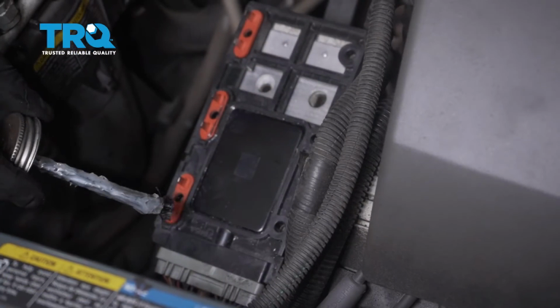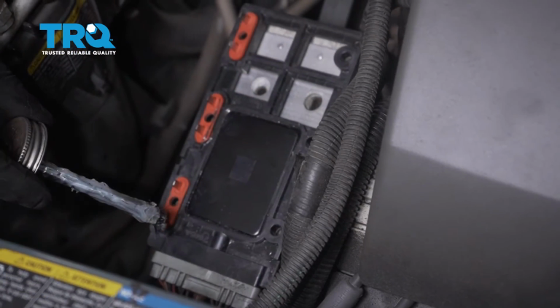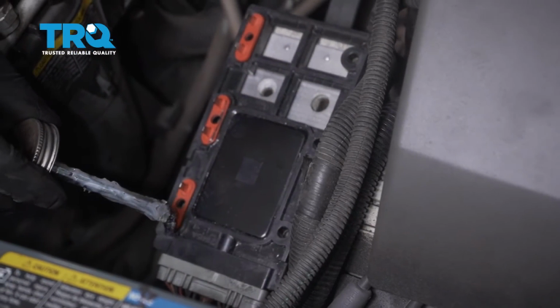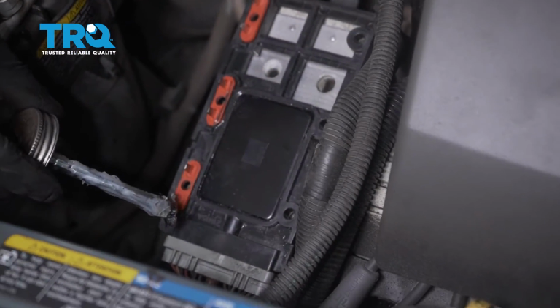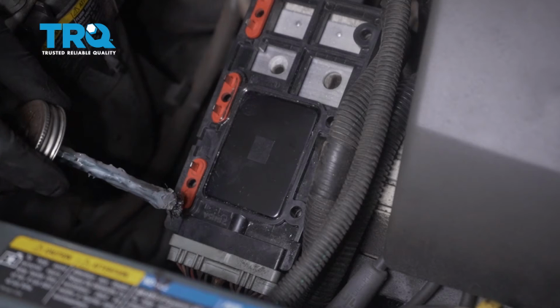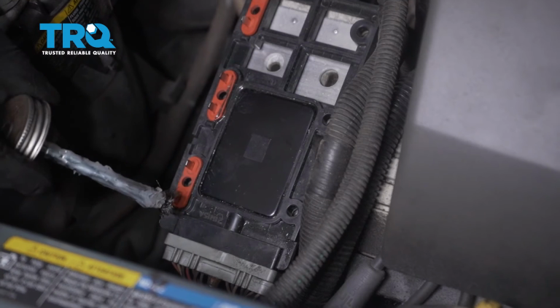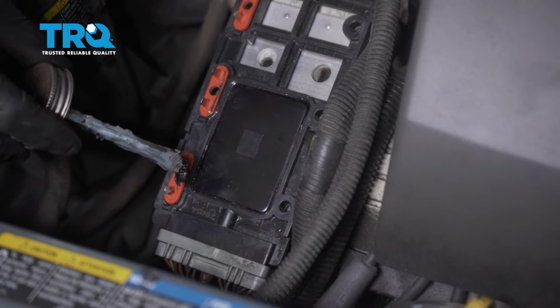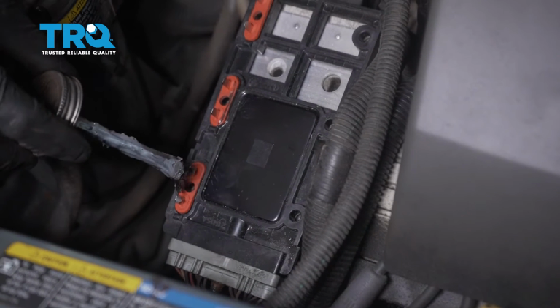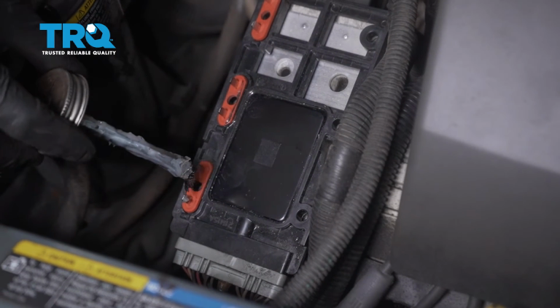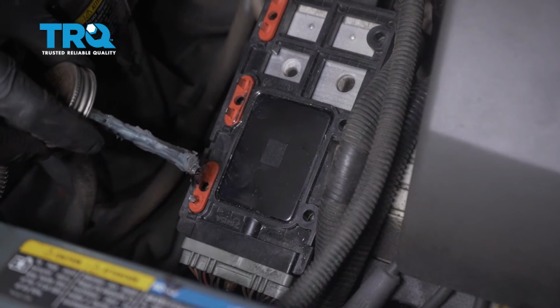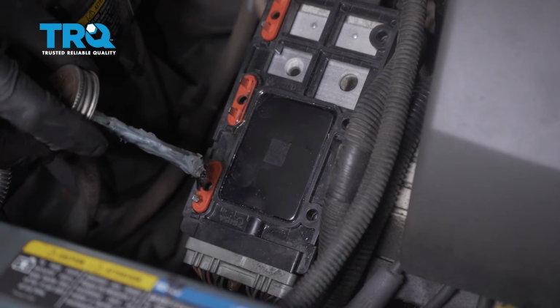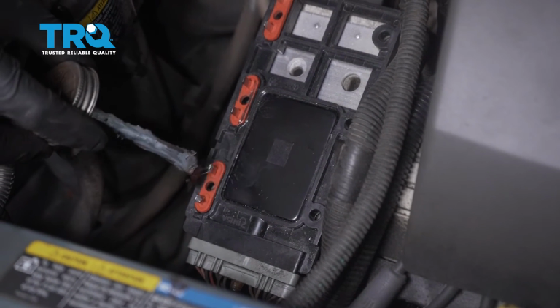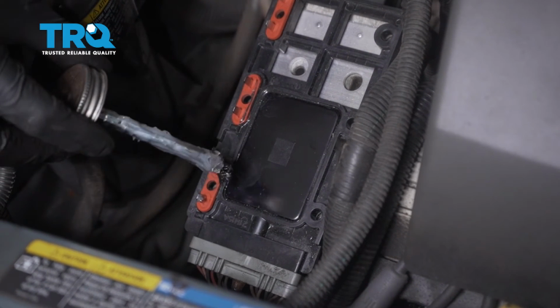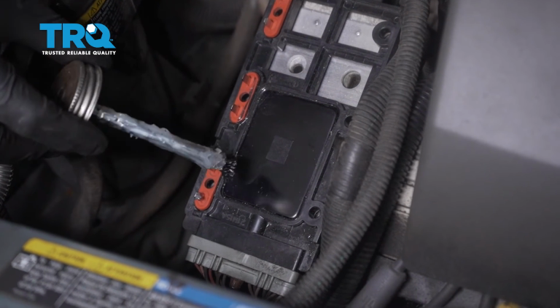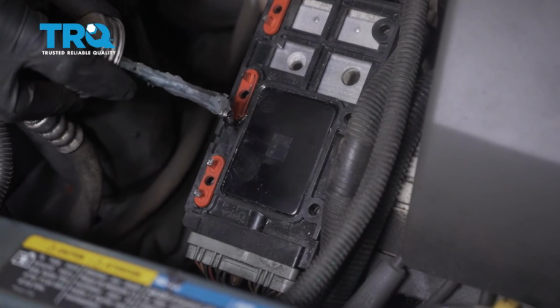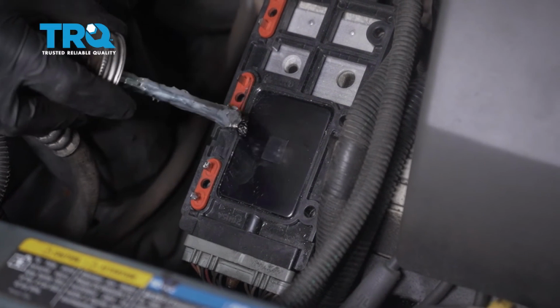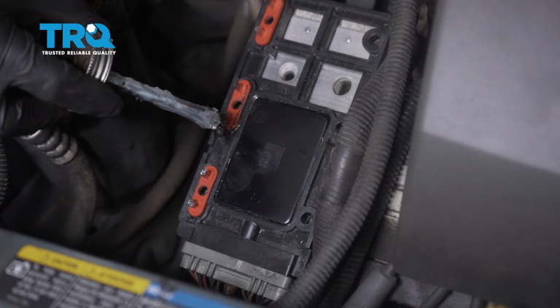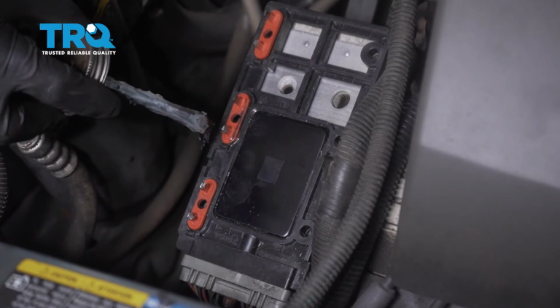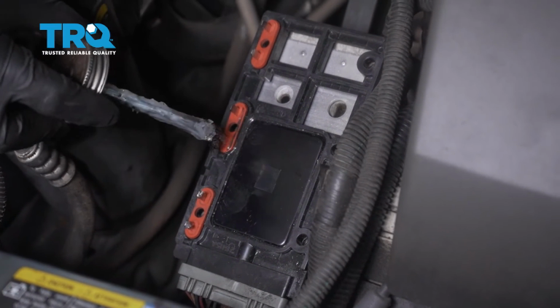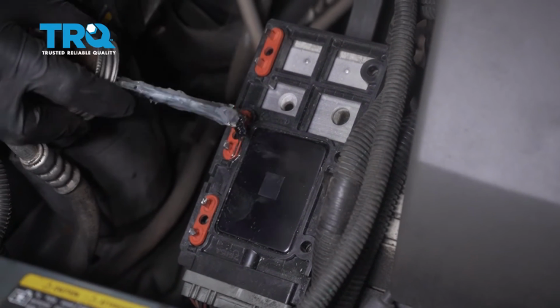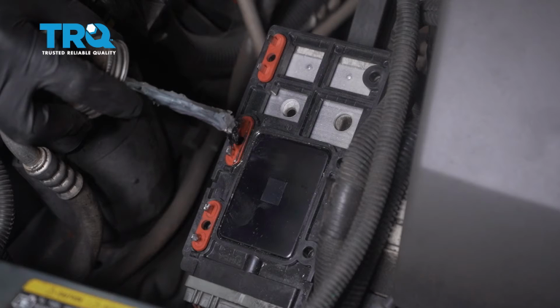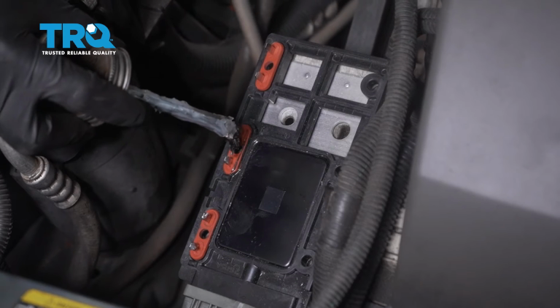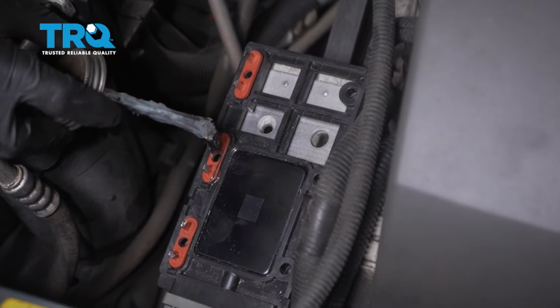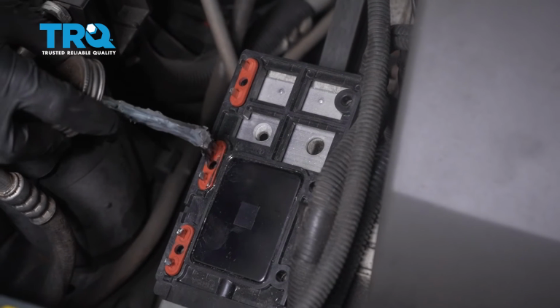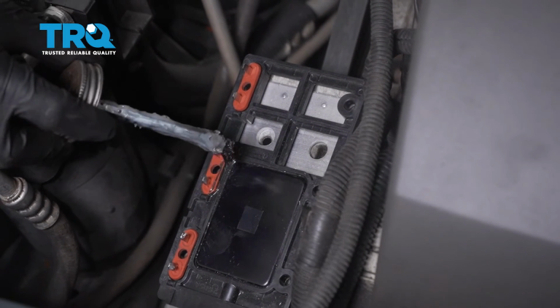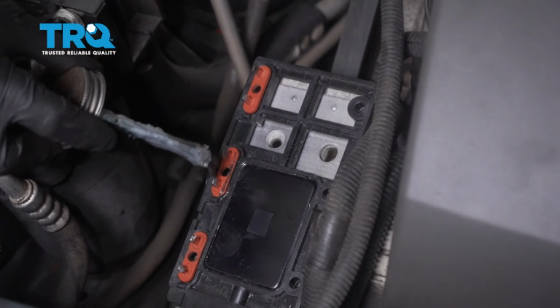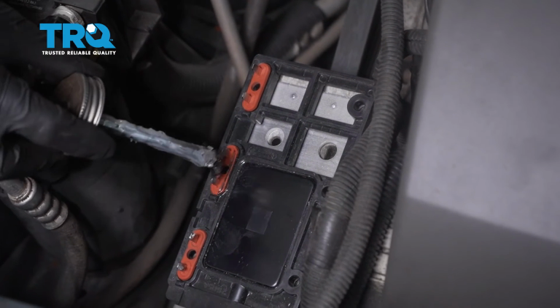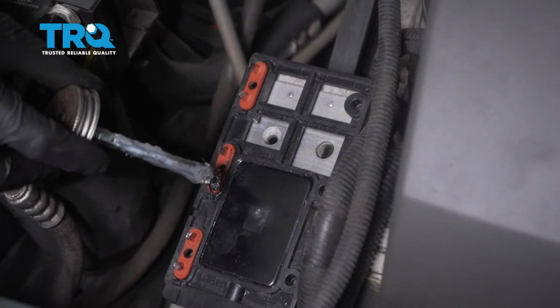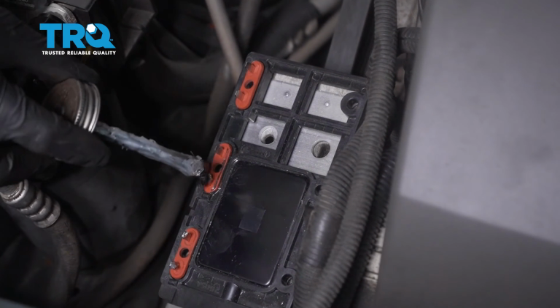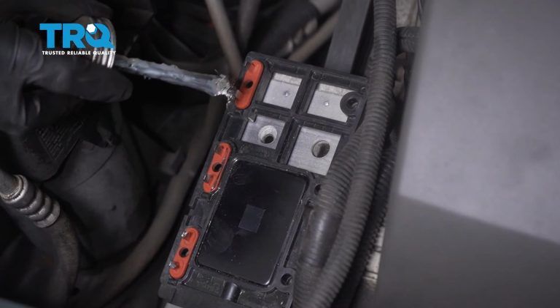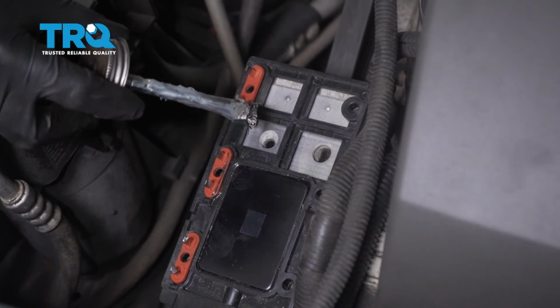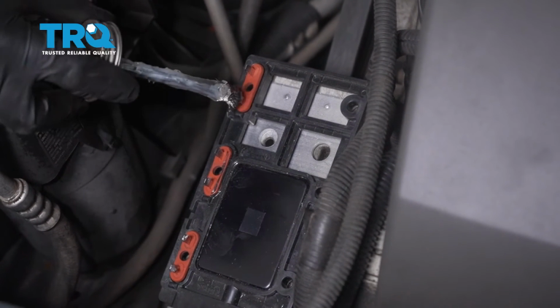The next thing I always do is take a little bit of dielectric grease and put it on each of these terminal ends here. This is gonna help keep moisture away from the area and help prevent corrosion over time.